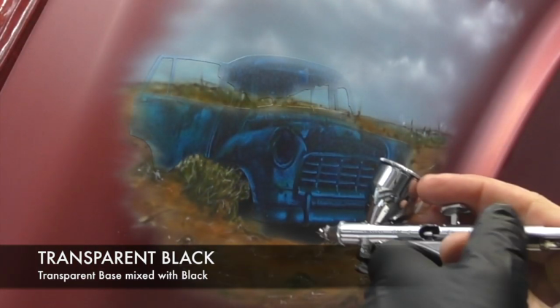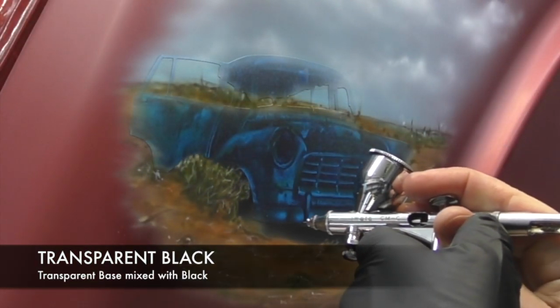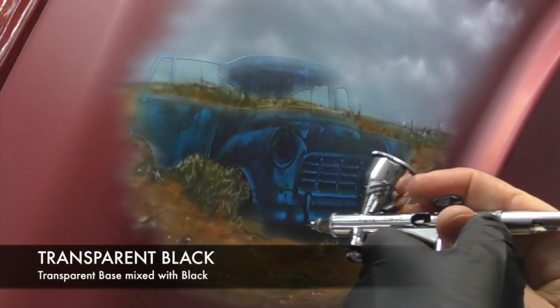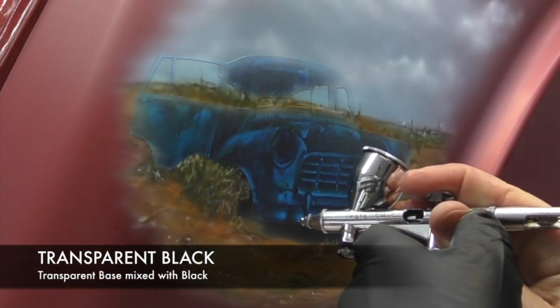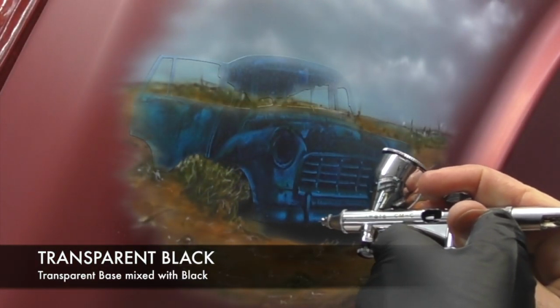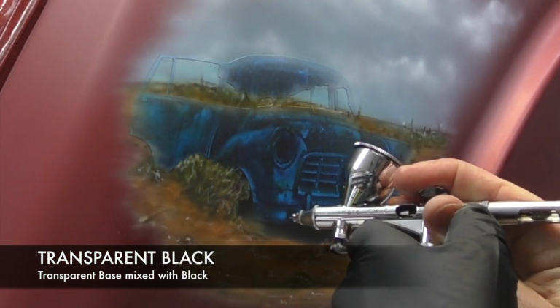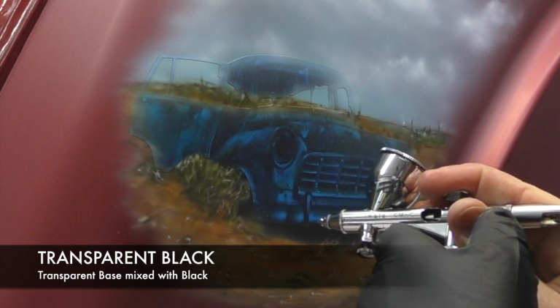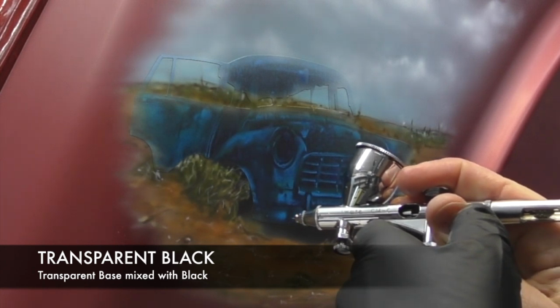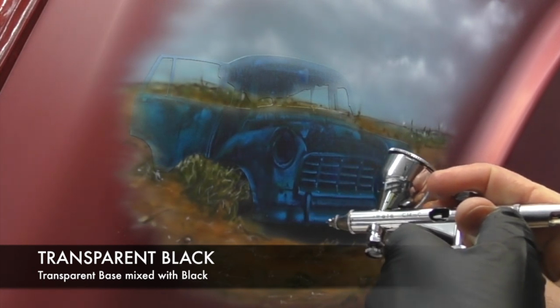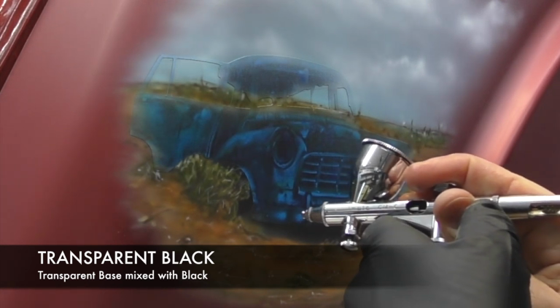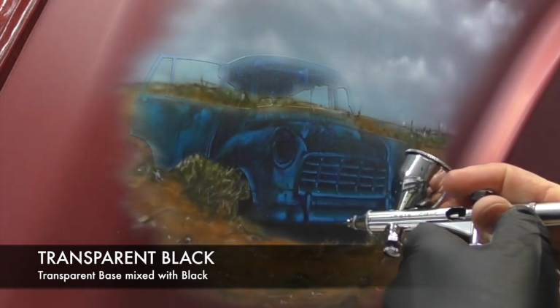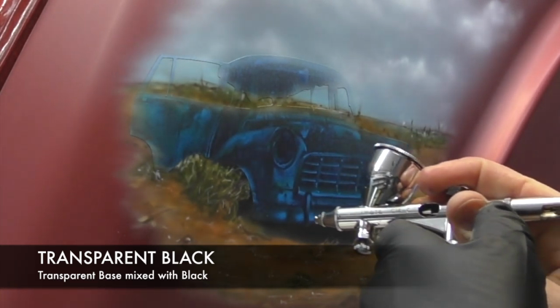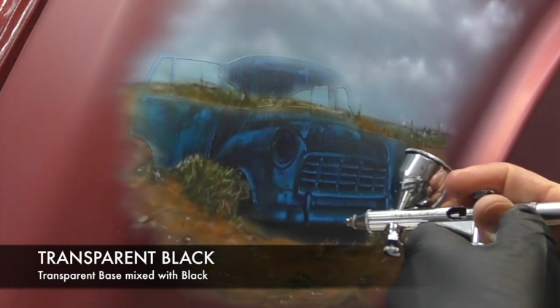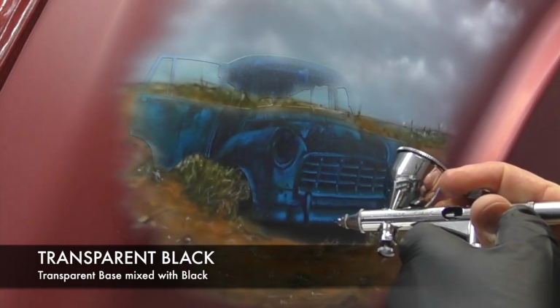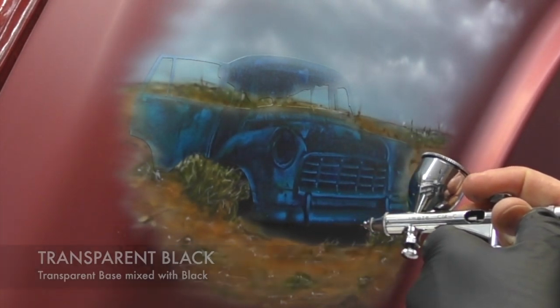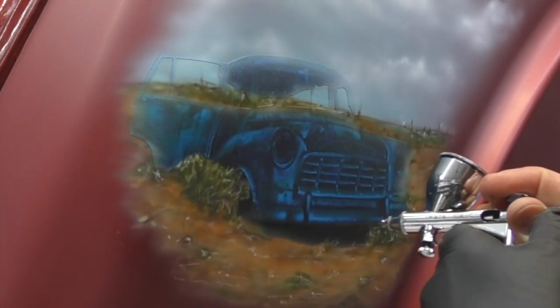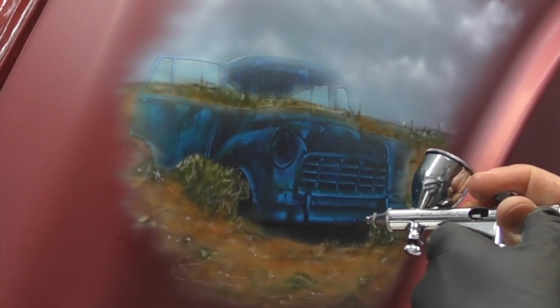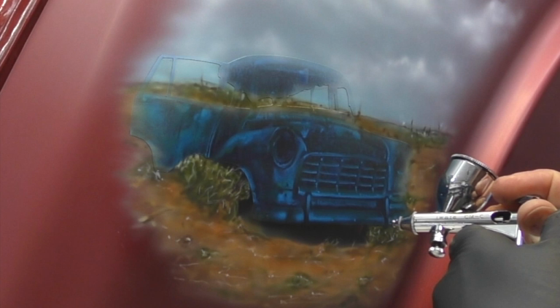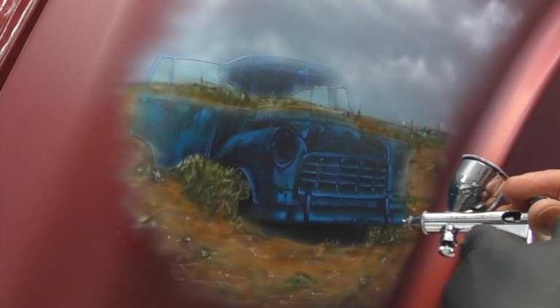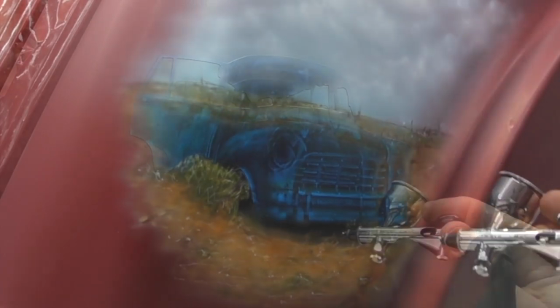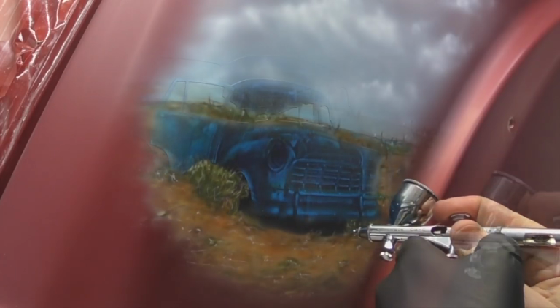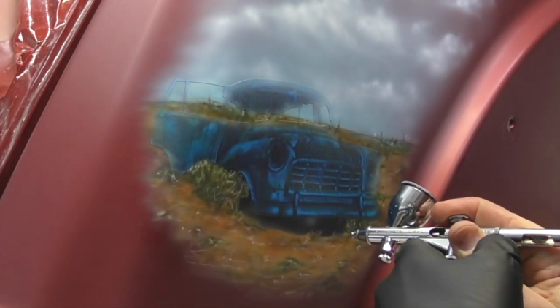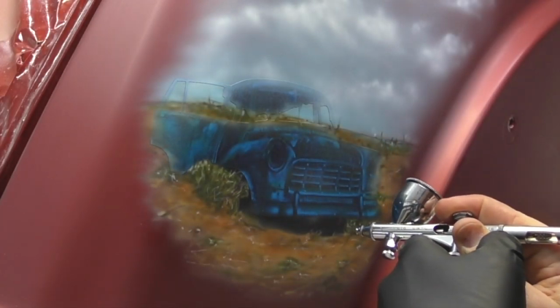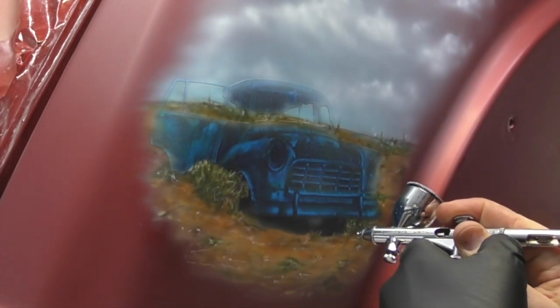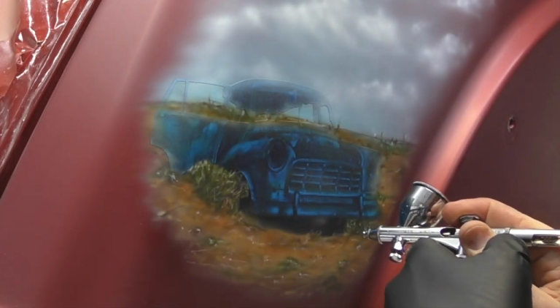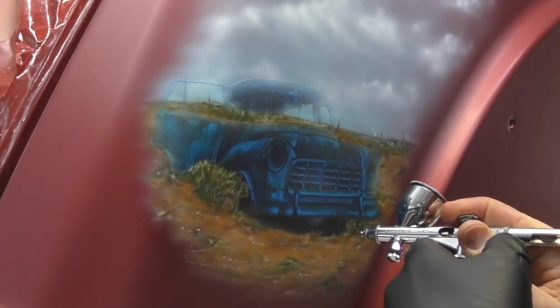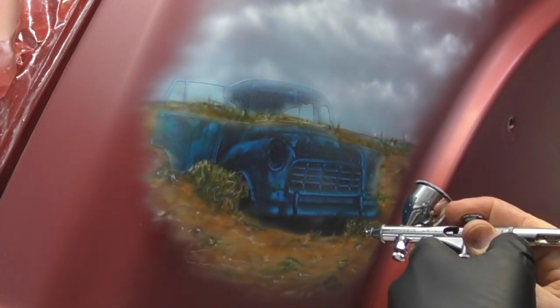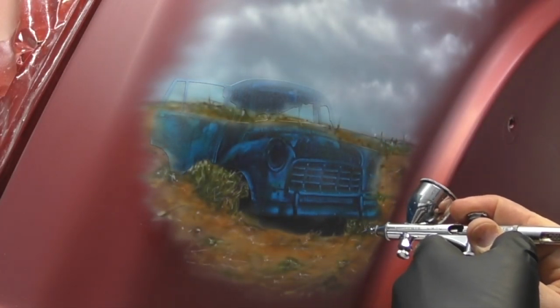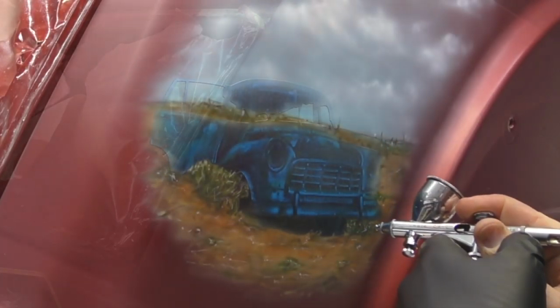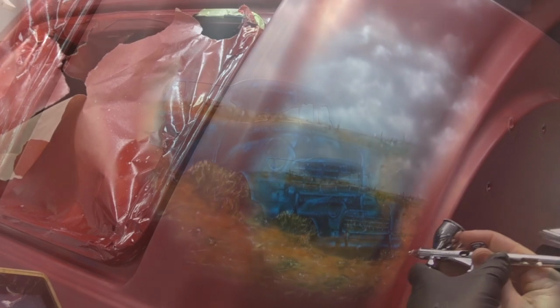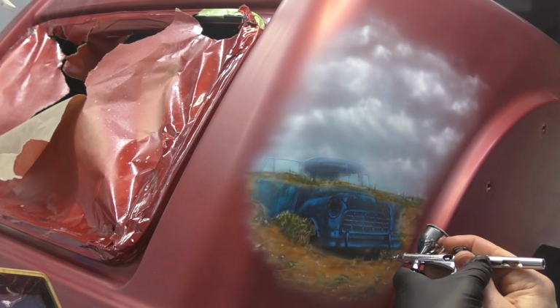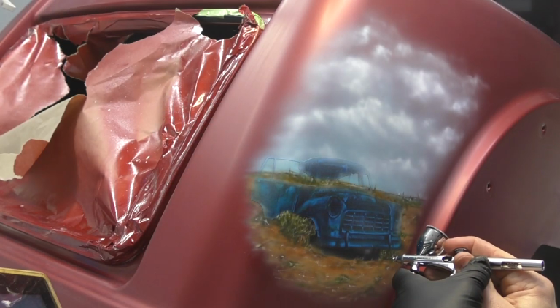I'm now going to further render the detailing and fix some shadows with transparent black — that's transparent base mixed with reducer with drops of black added to it.